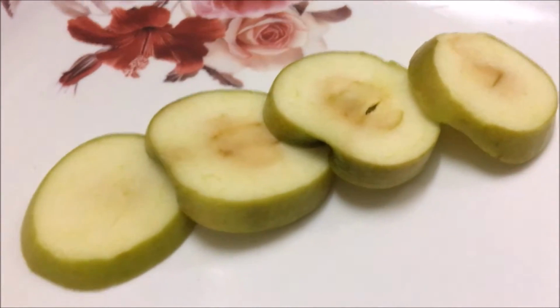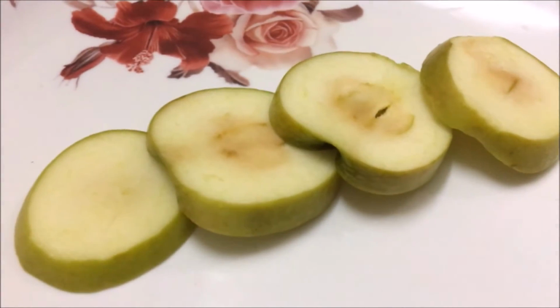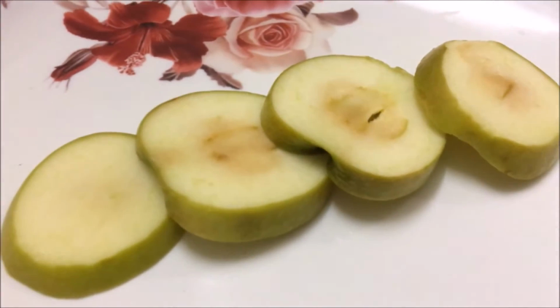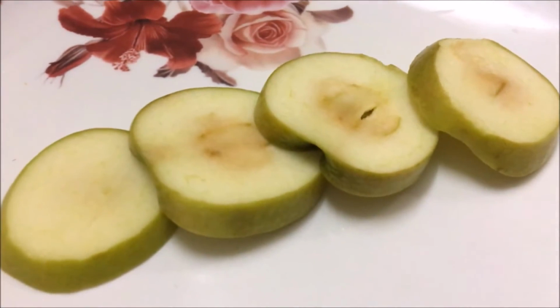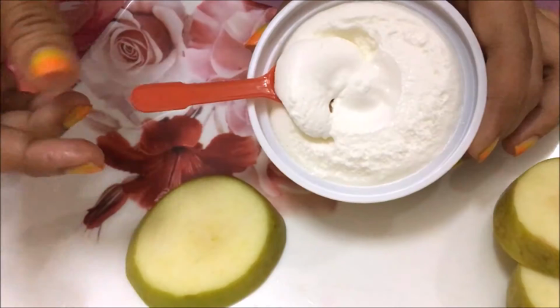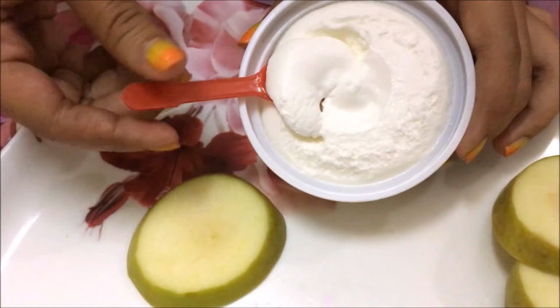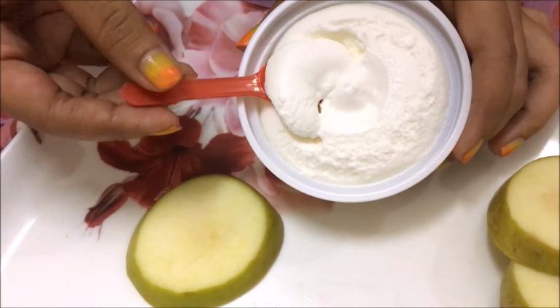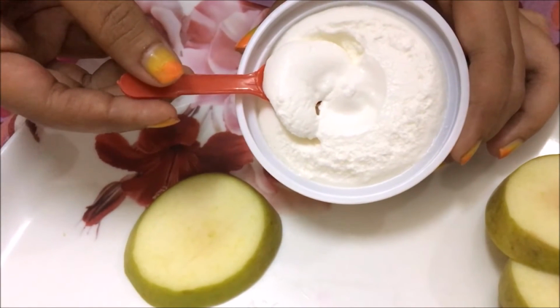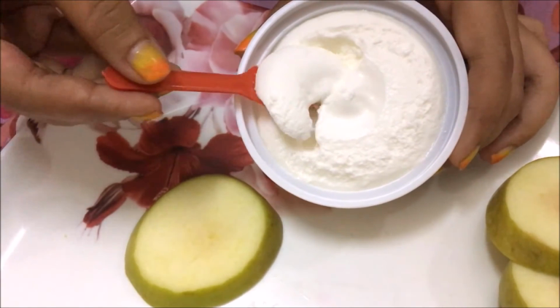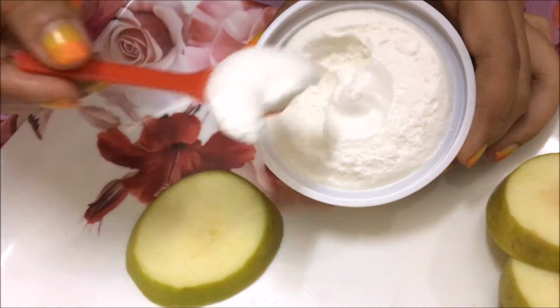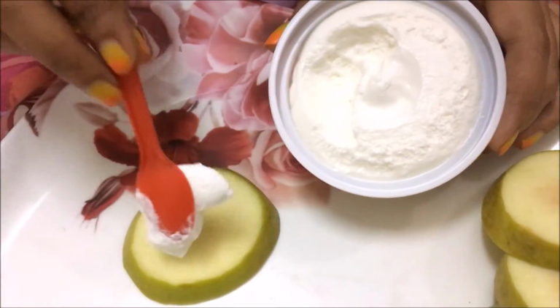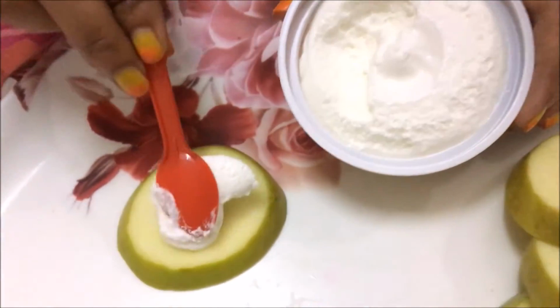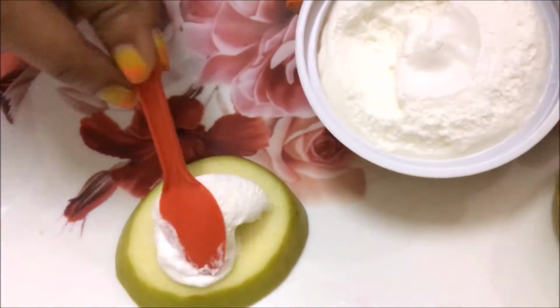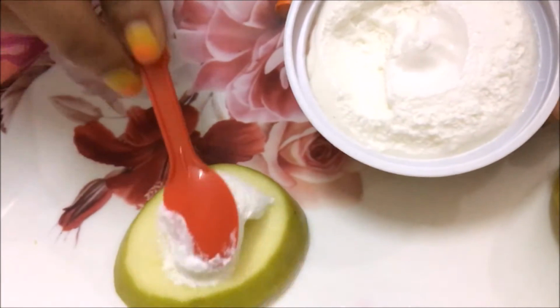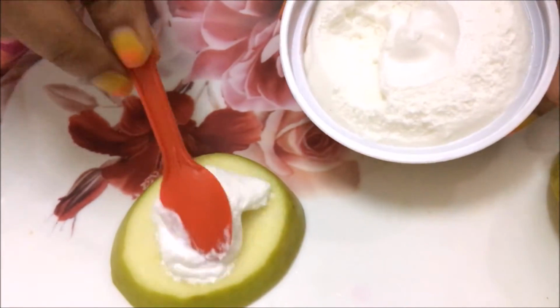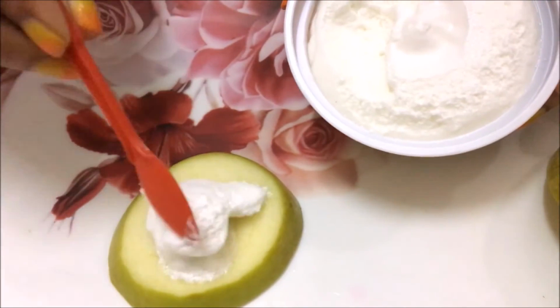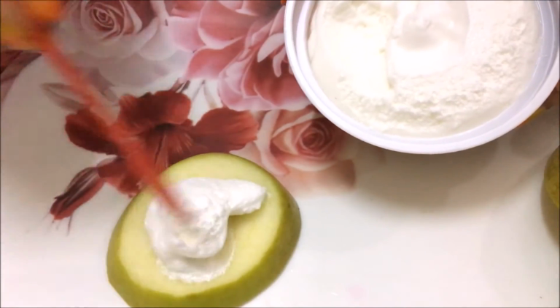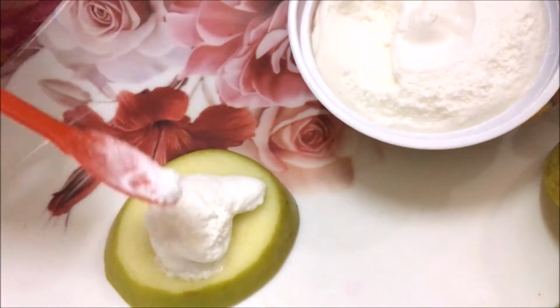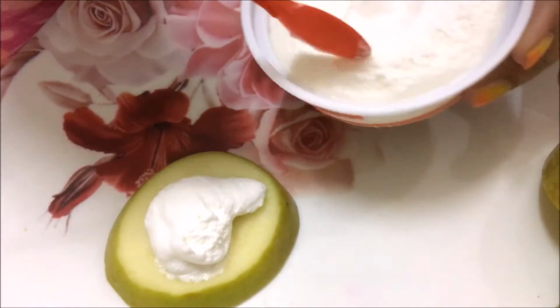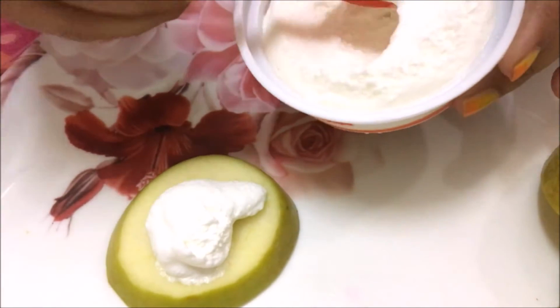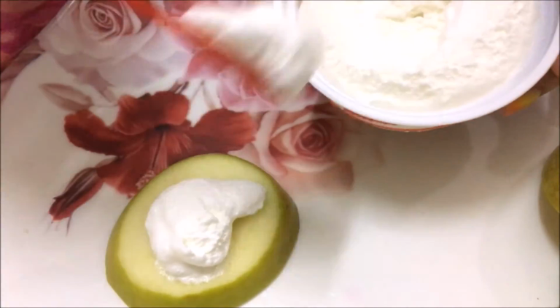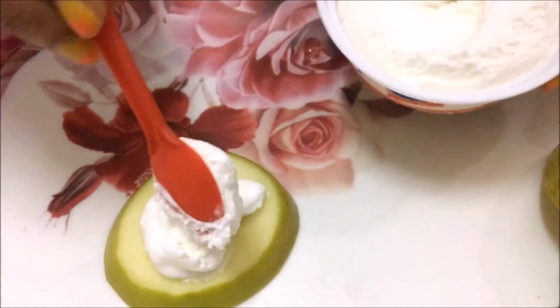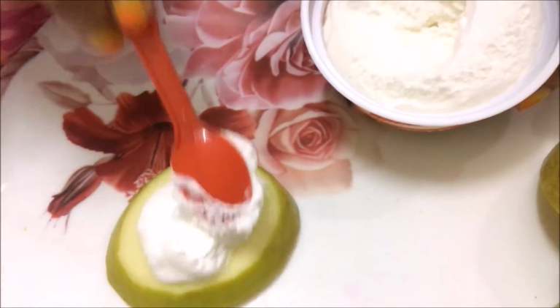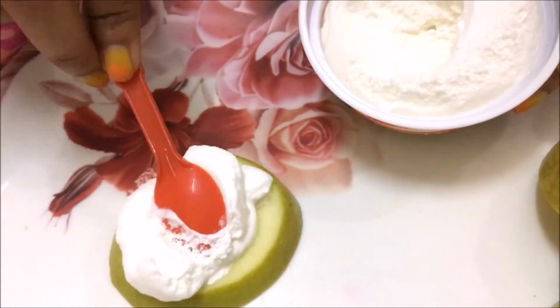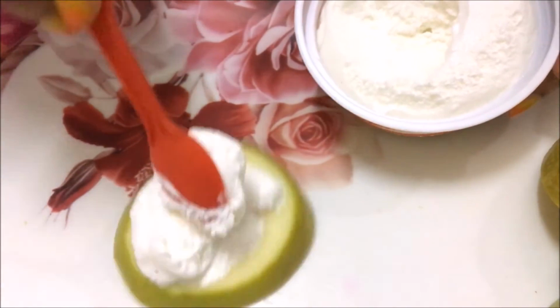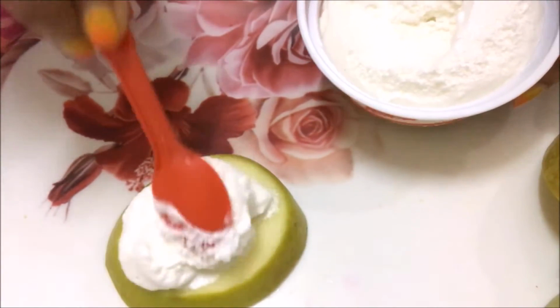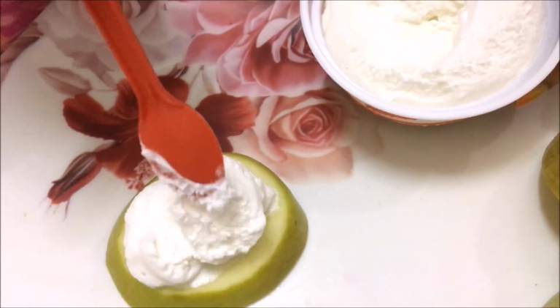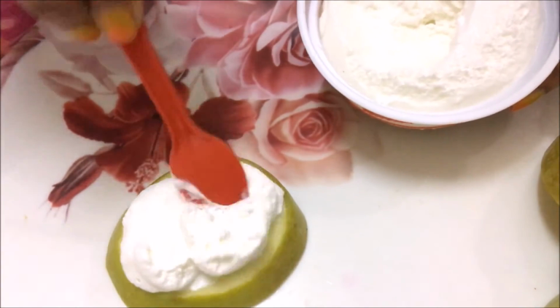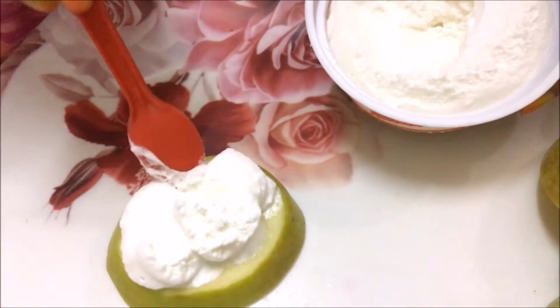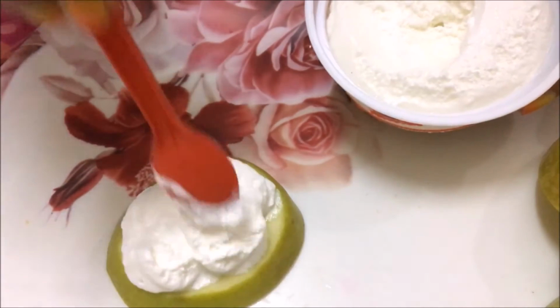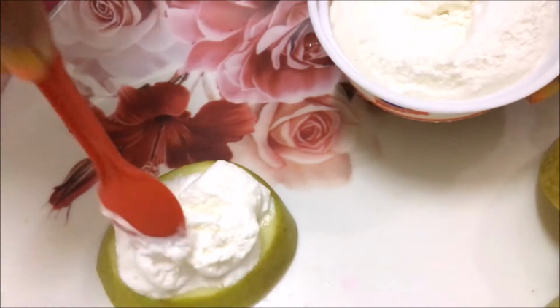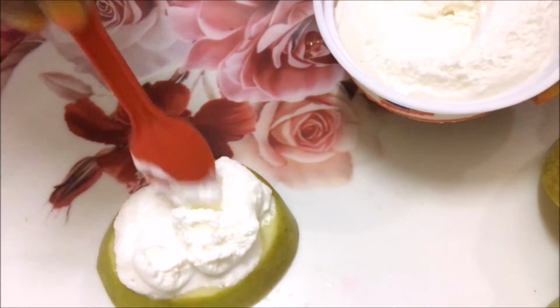We'll use vanilla ice cream for the topping. Make sure you spread the vanilla ice cream evenly on the base.